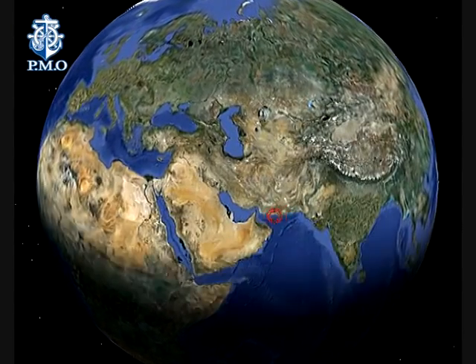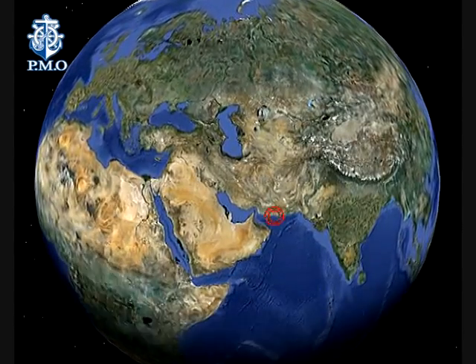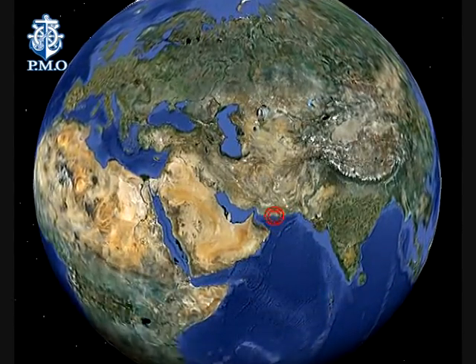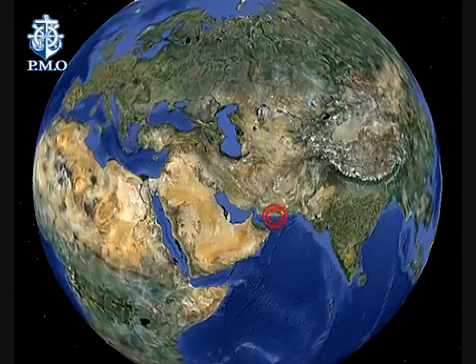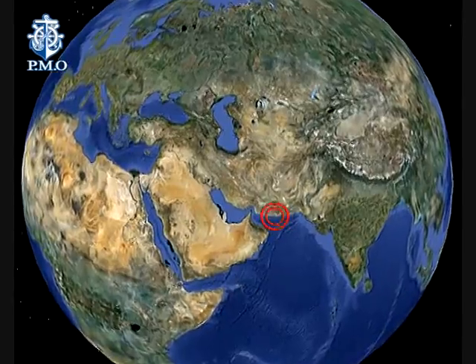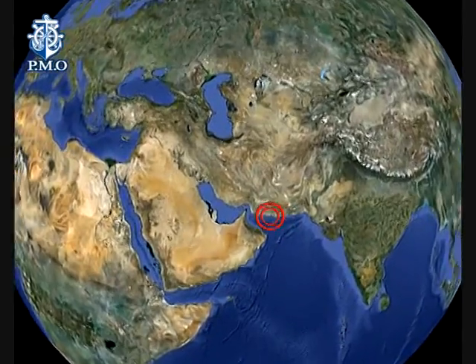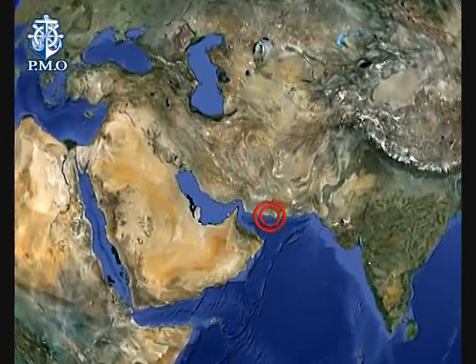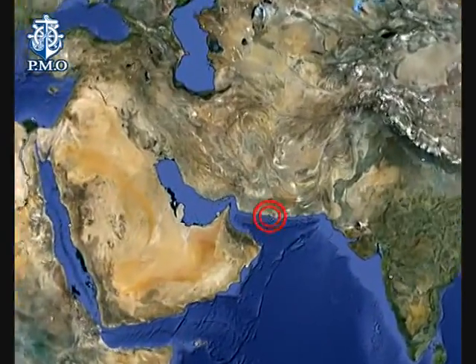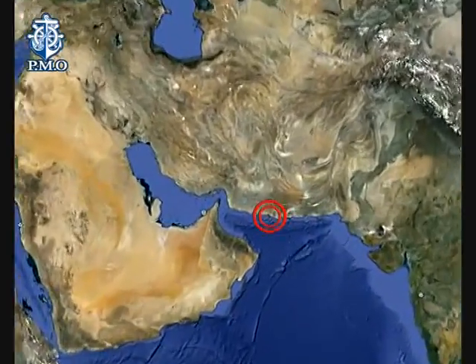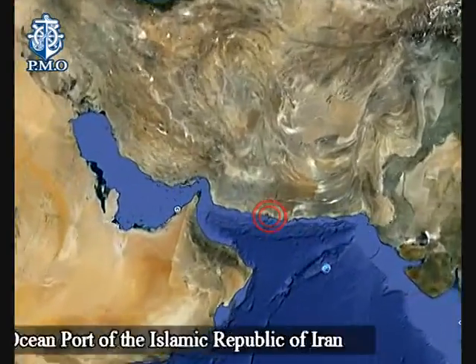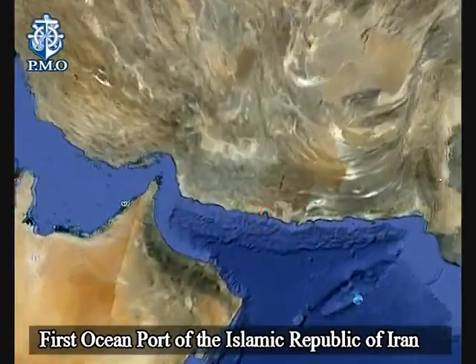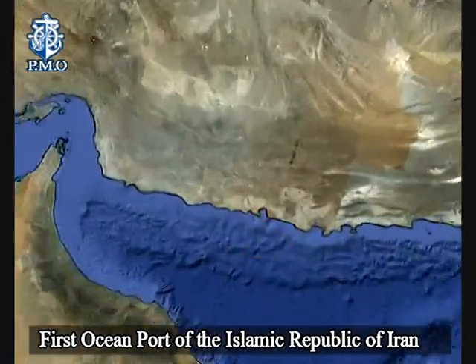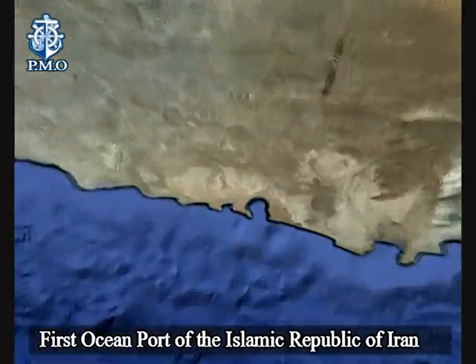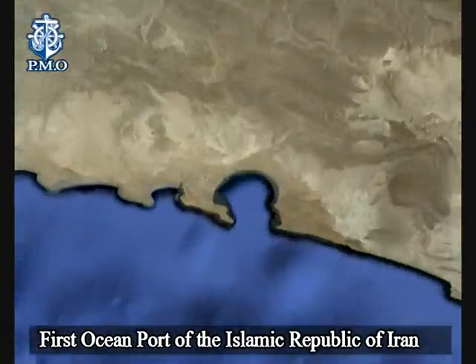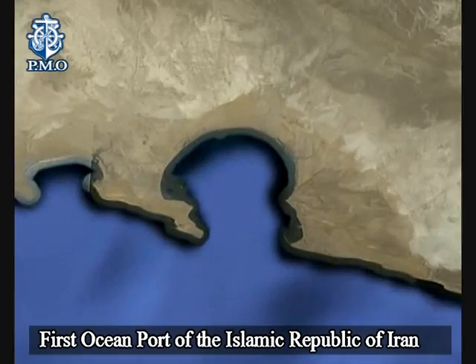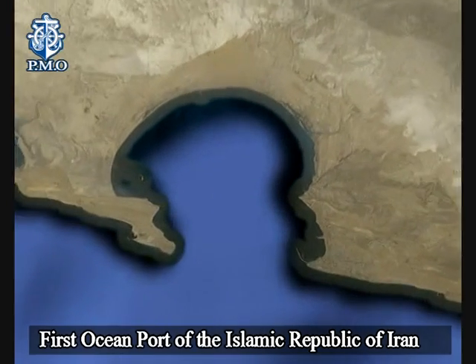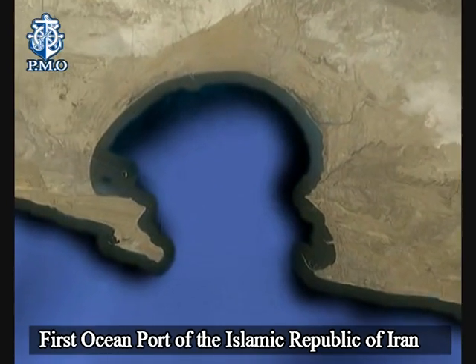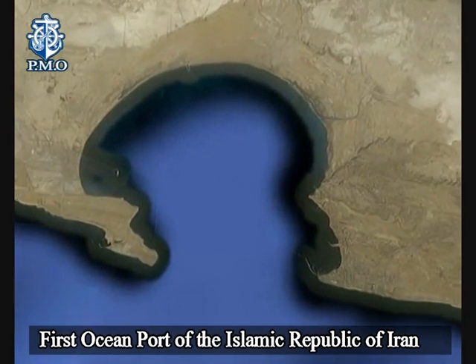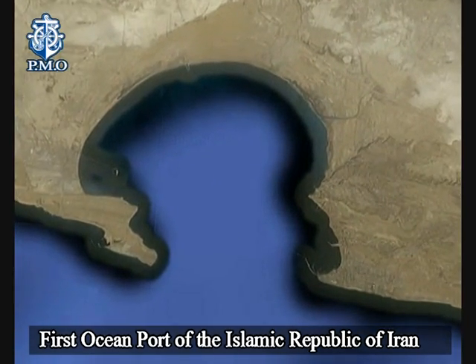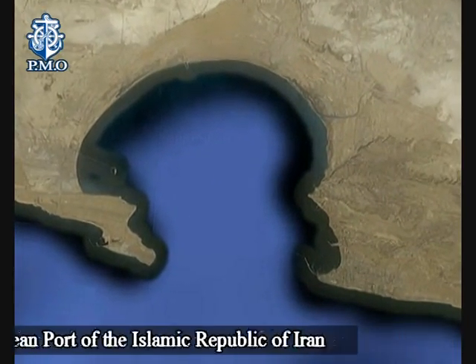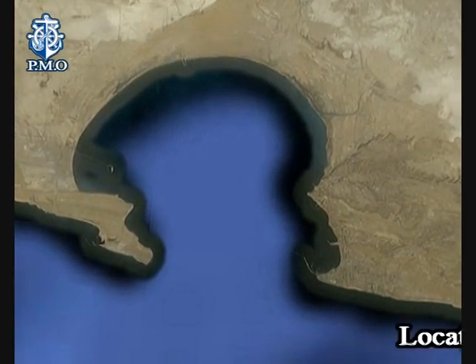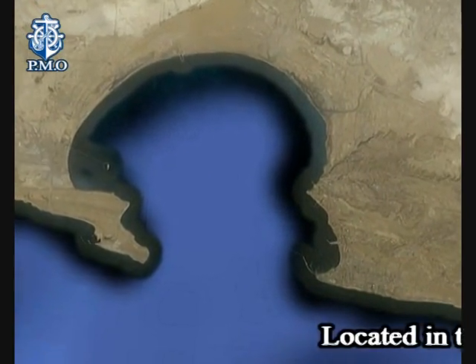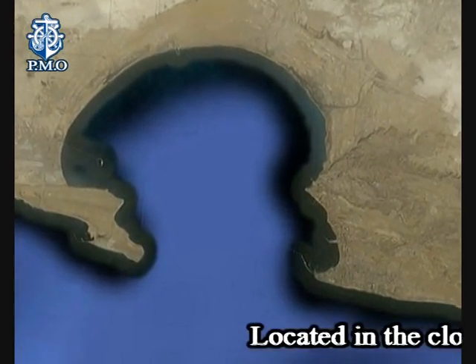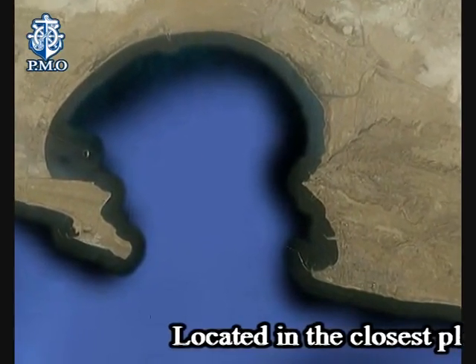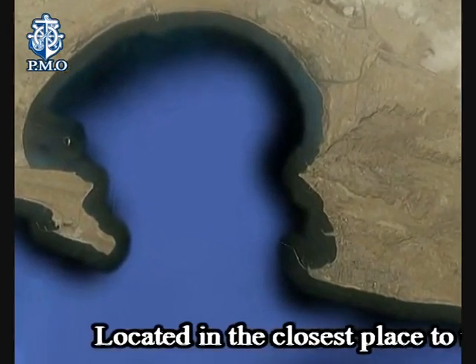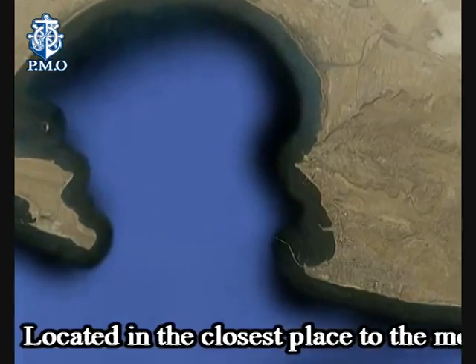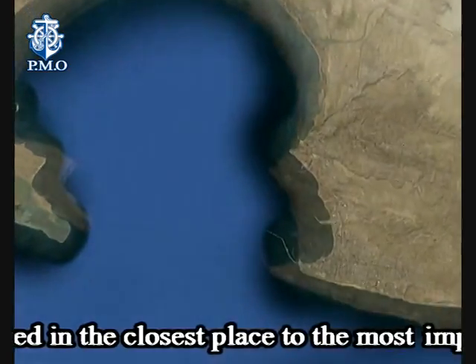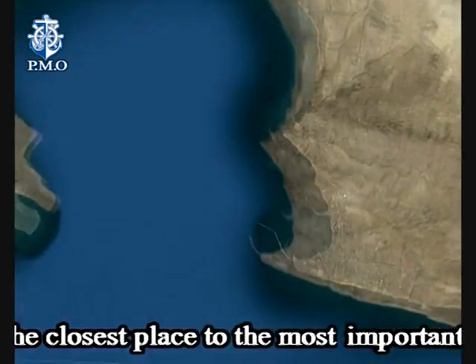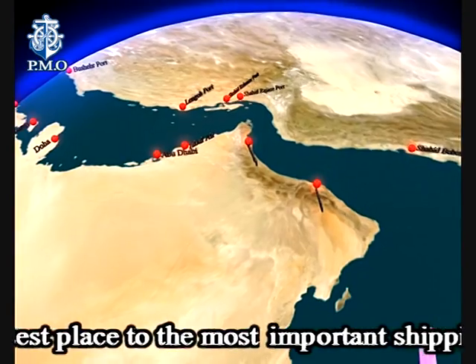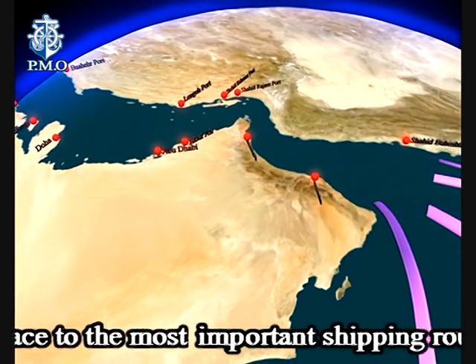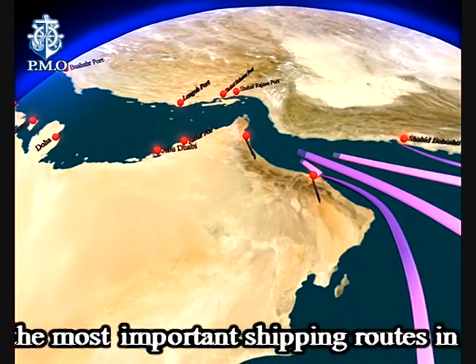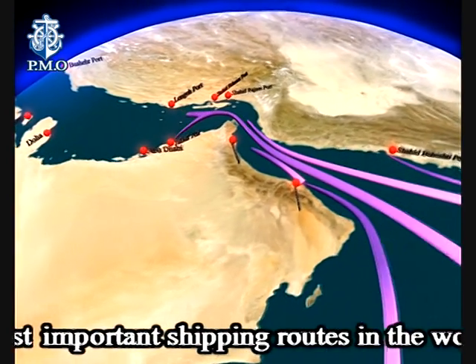Shahid Beheshti Port of Chabahar — Eastern Corridor Development Gateway — is the first ocean port of the Islamic Republic of Iran, located in the closest place to the most important shipping routes in the world.